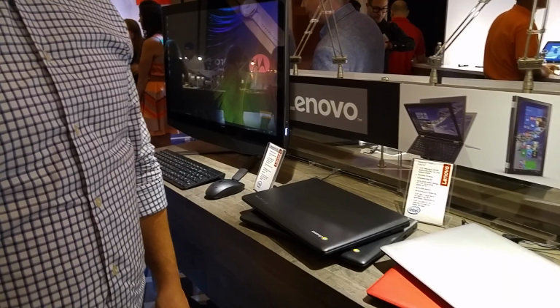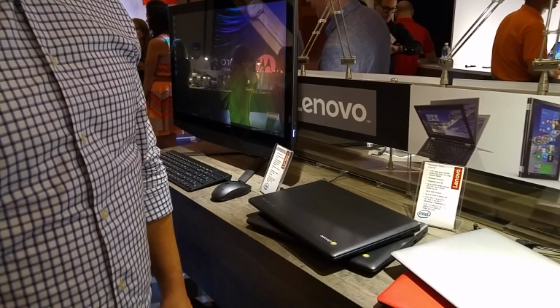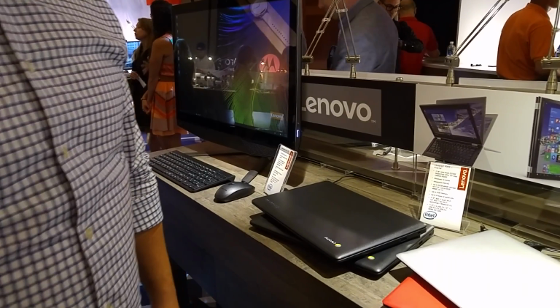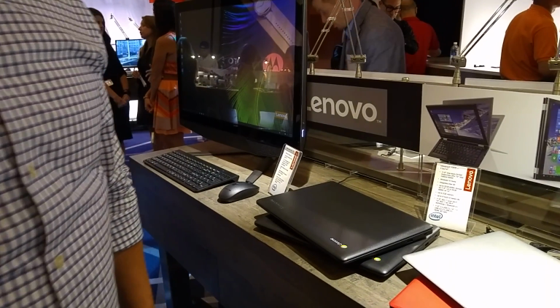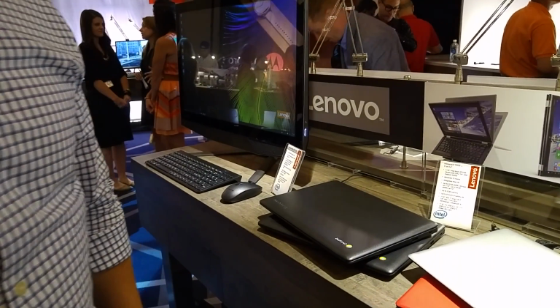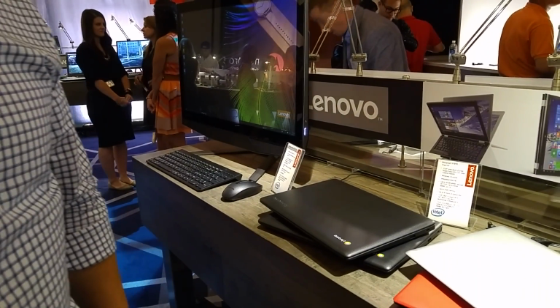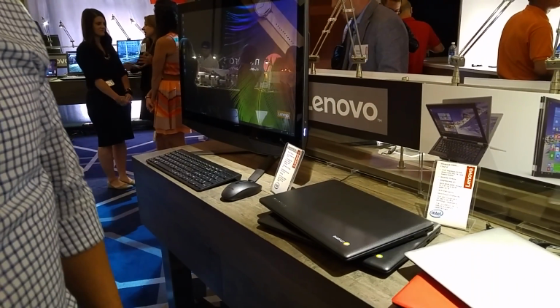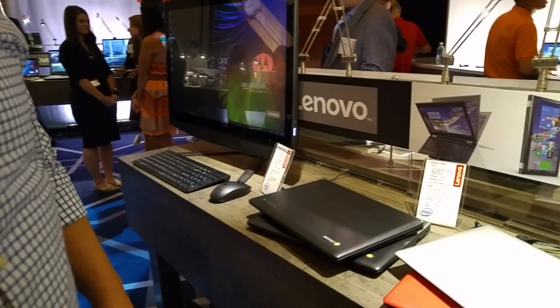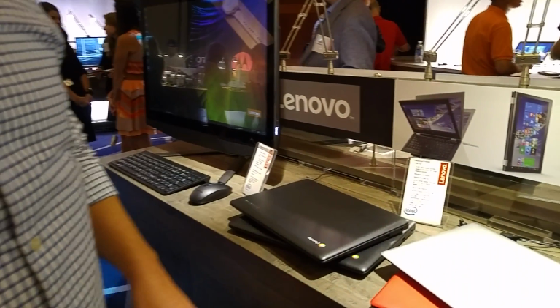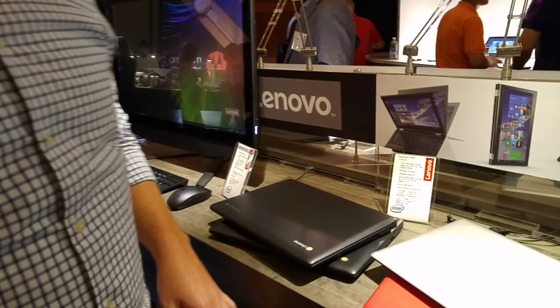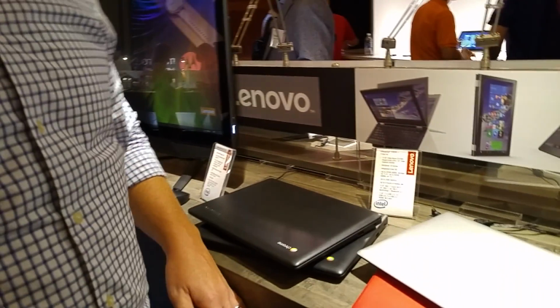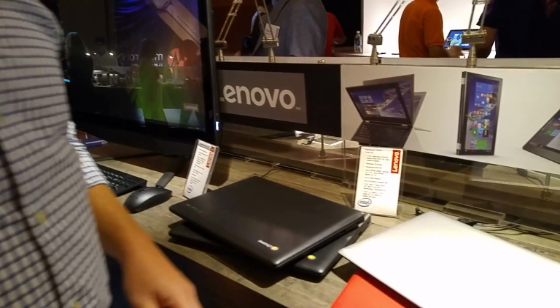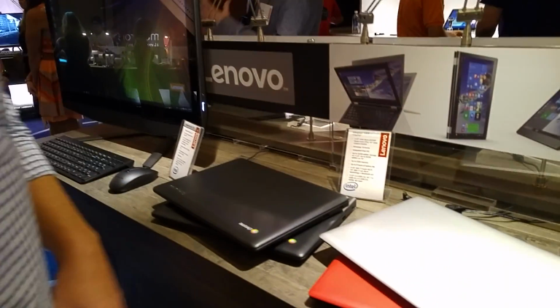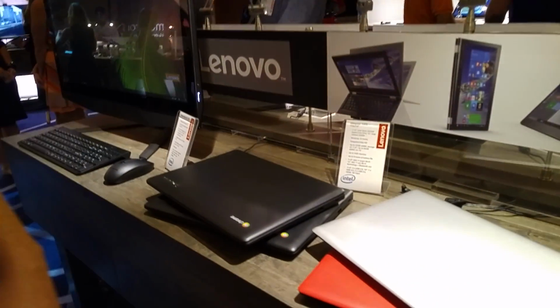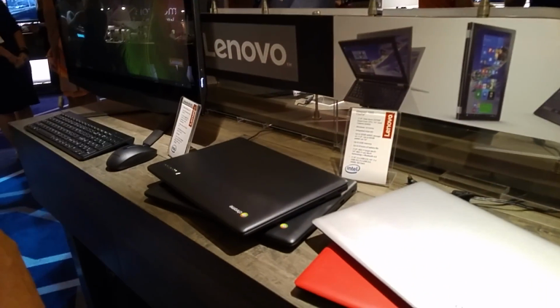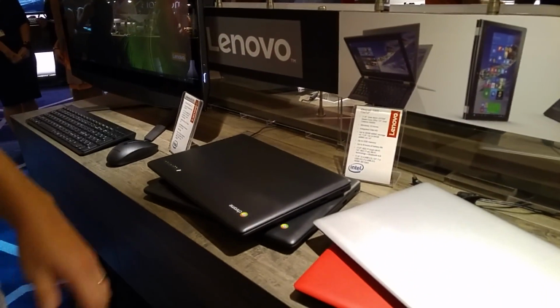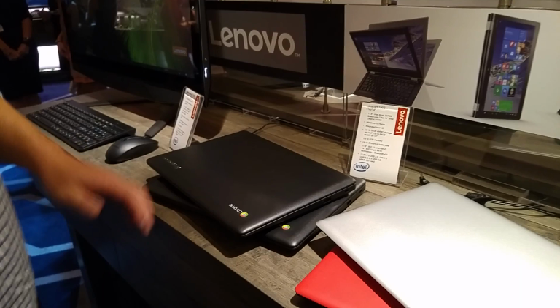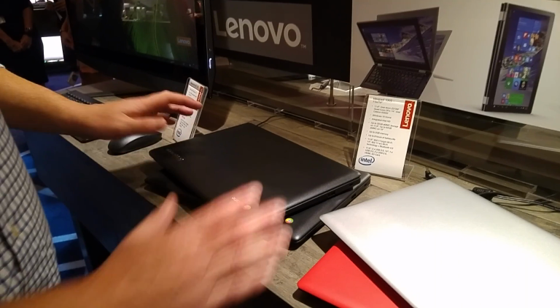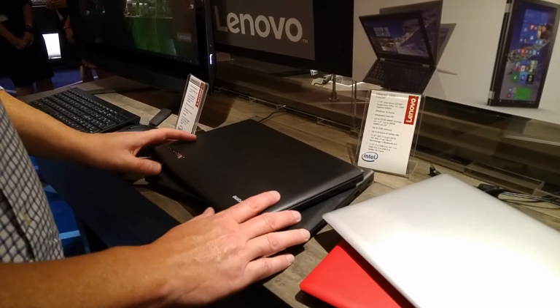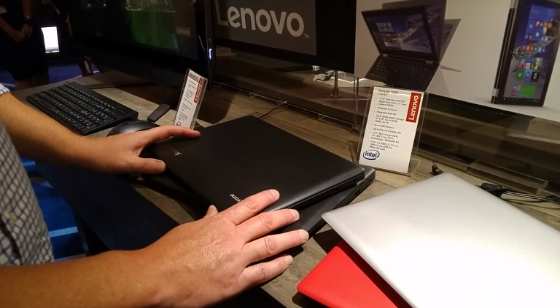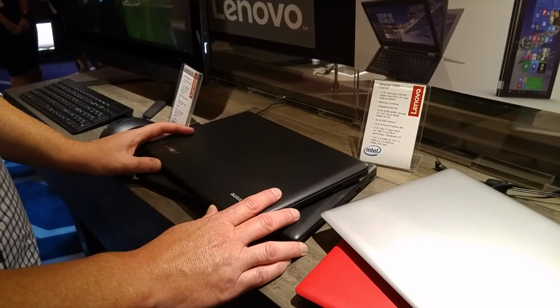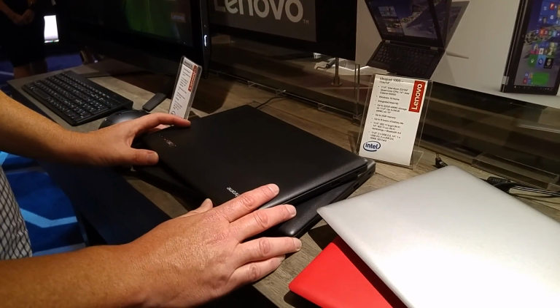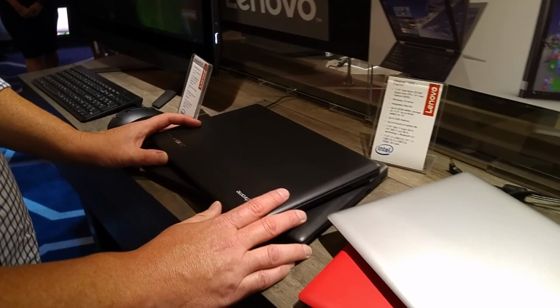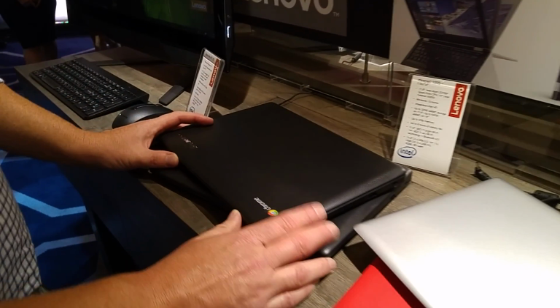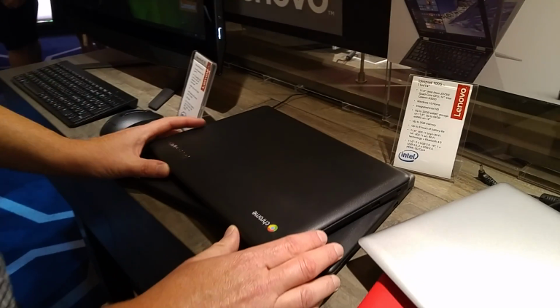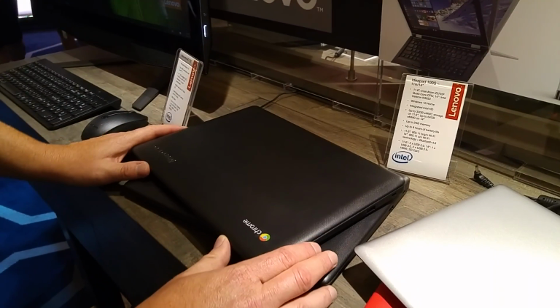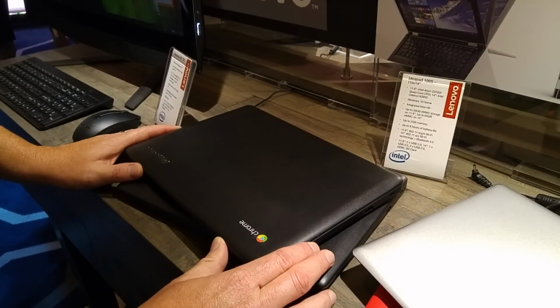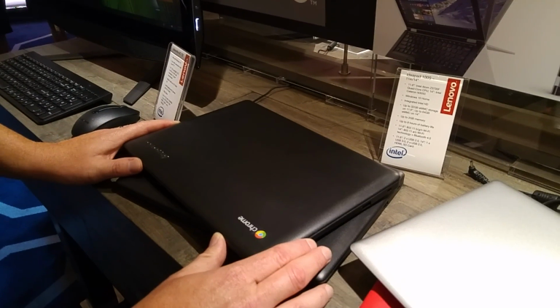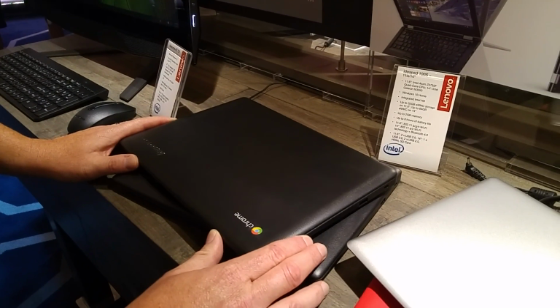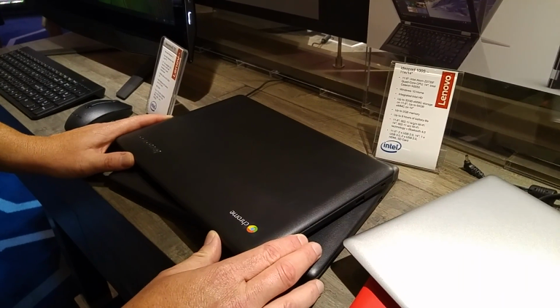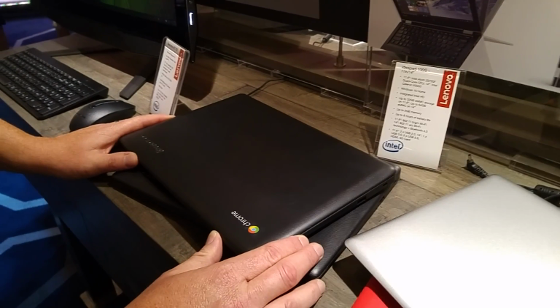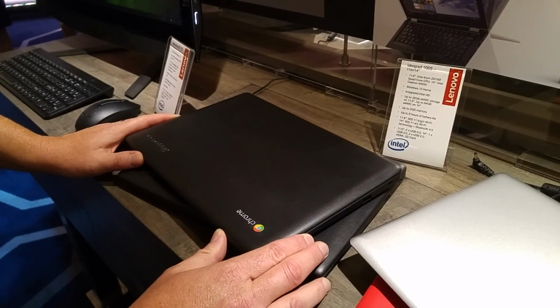Hi, Robert Ecker here from Lenovo, showing off some of our new consumer notebook products. The first product we'll focus on is our IdeaPad 100S Chromebook.